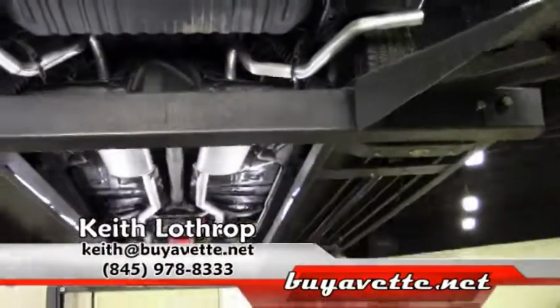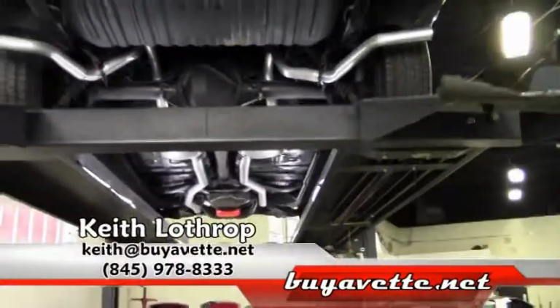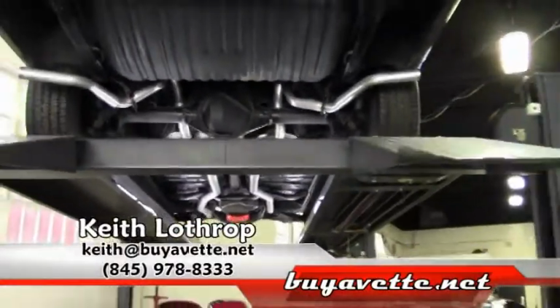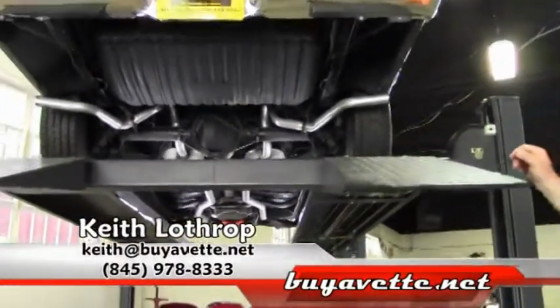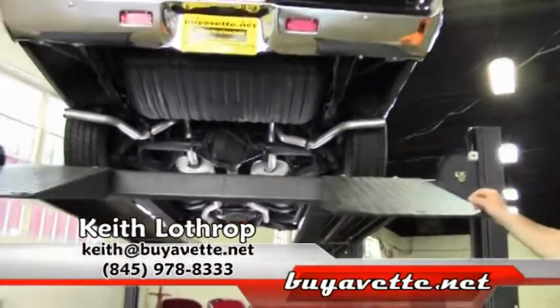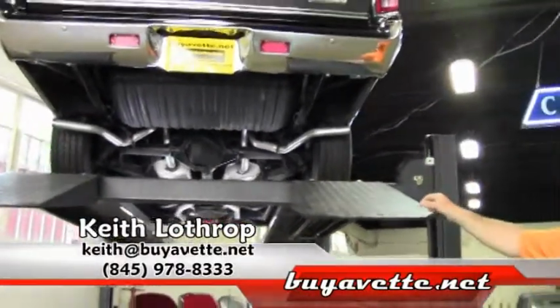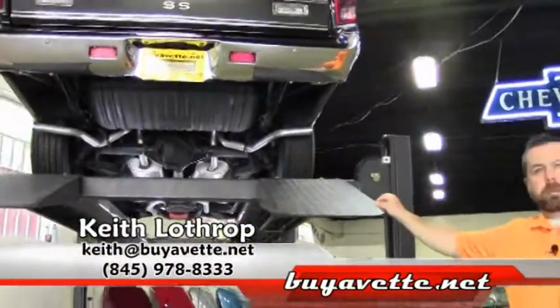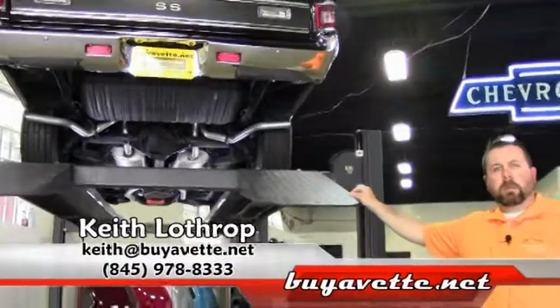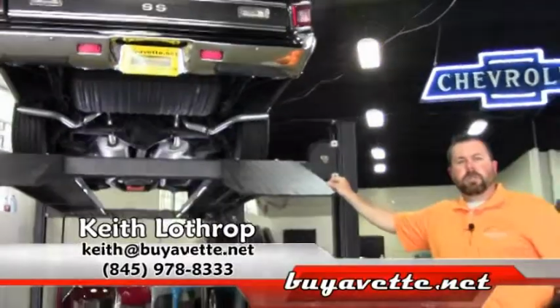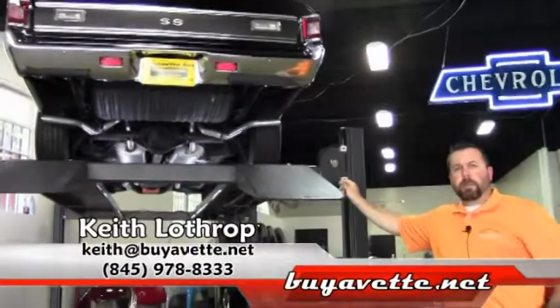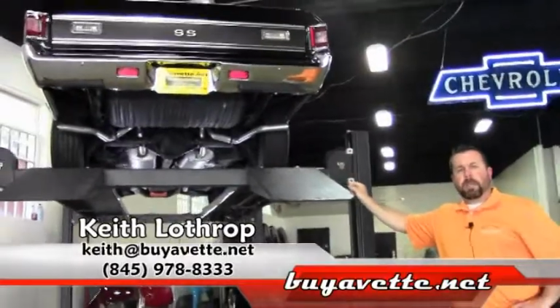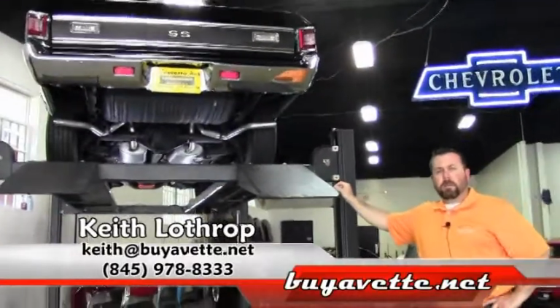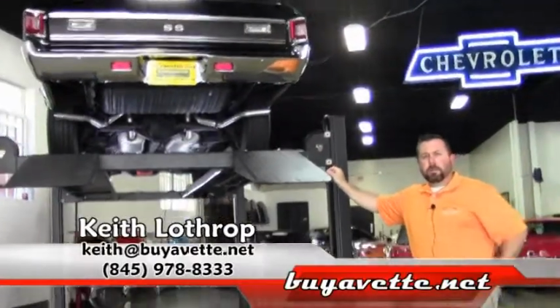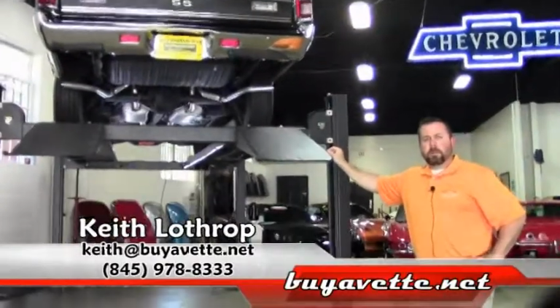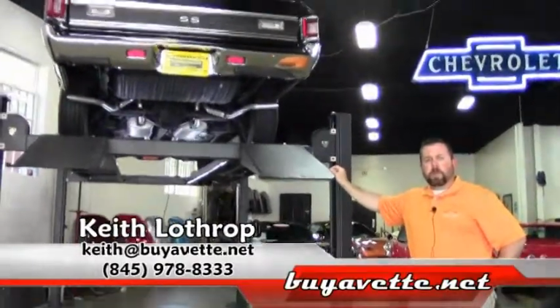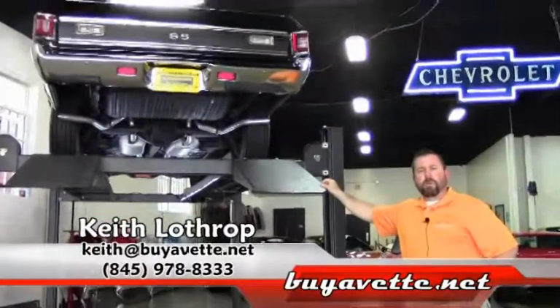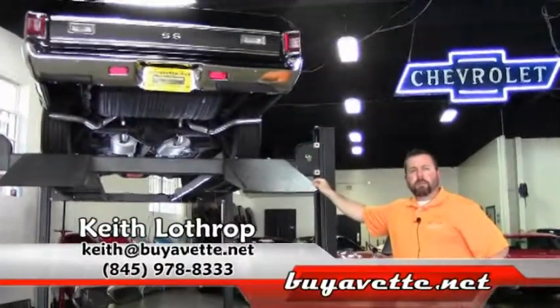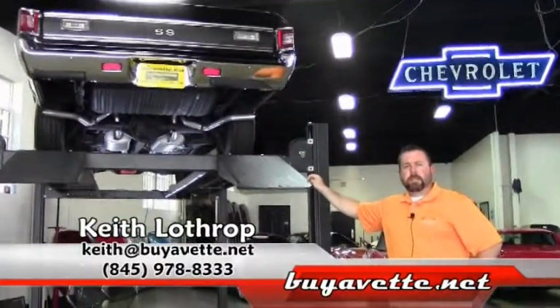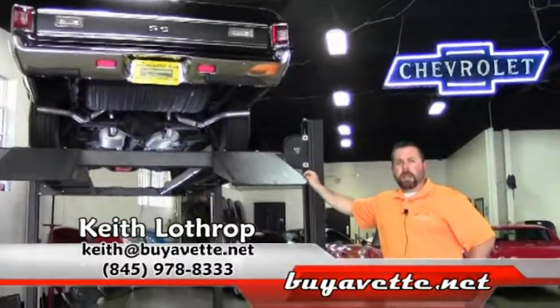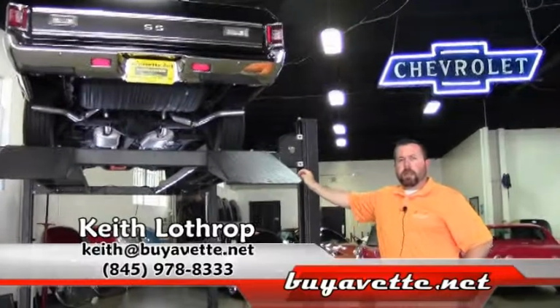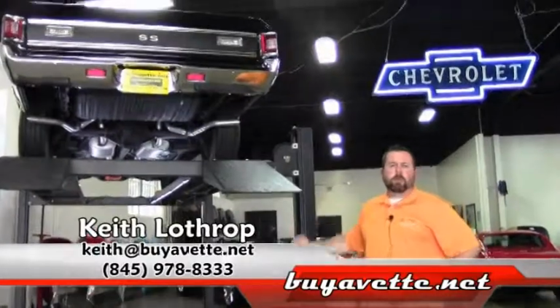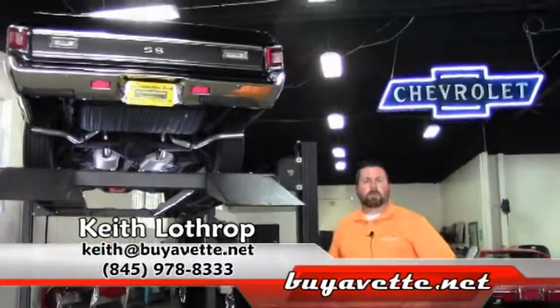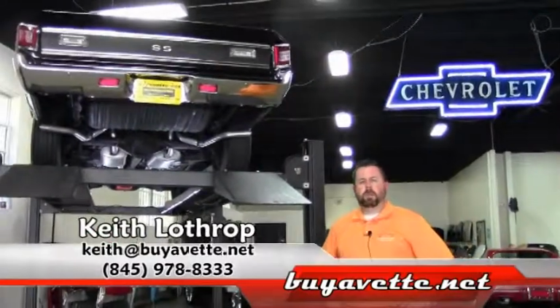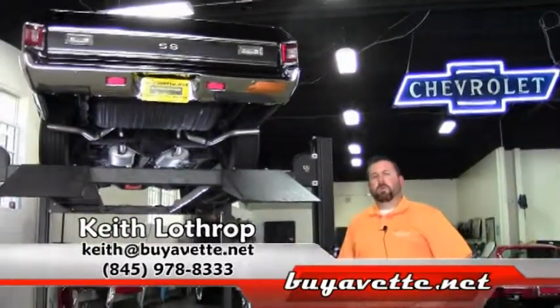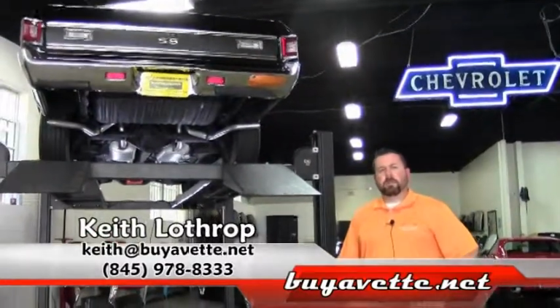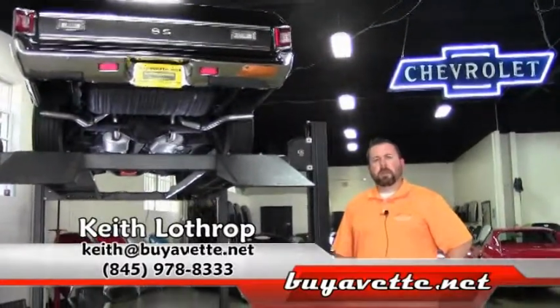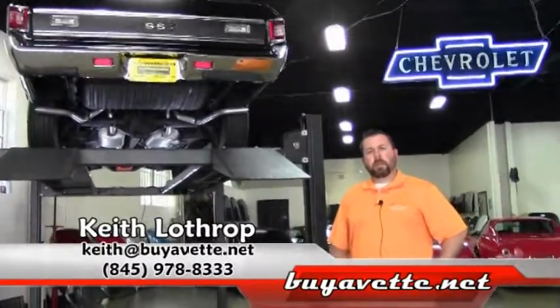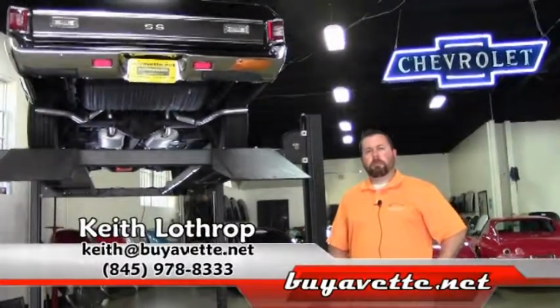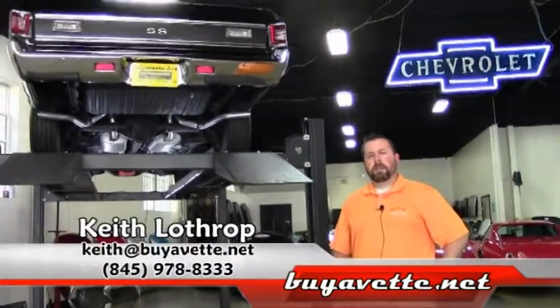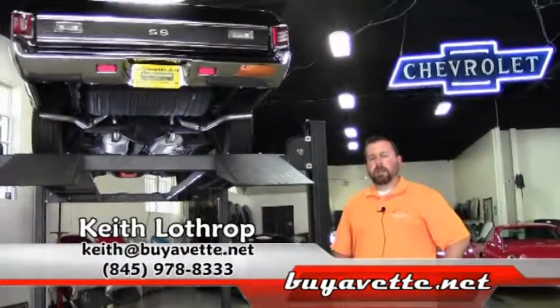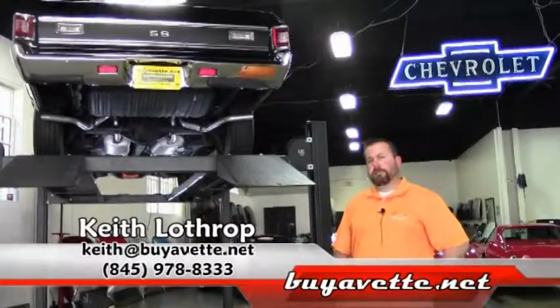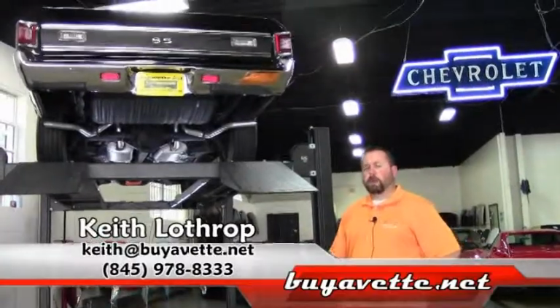So if I can help you with the El Camino or any of our other classic cars in stock, my name is Keith and you can reach me at 845-978-8333 or you can send me an email at keith@buyavet.net. Thanks for watching.